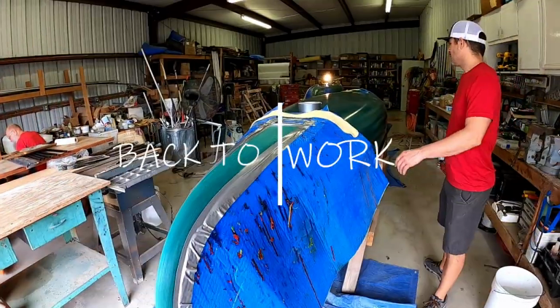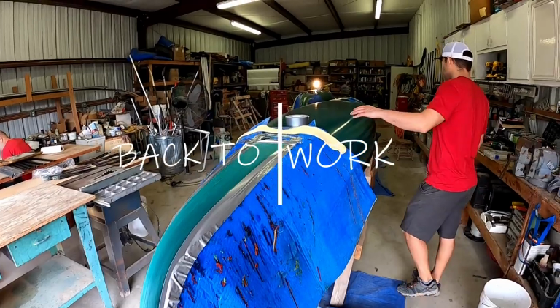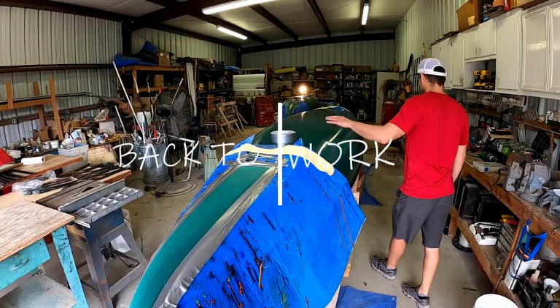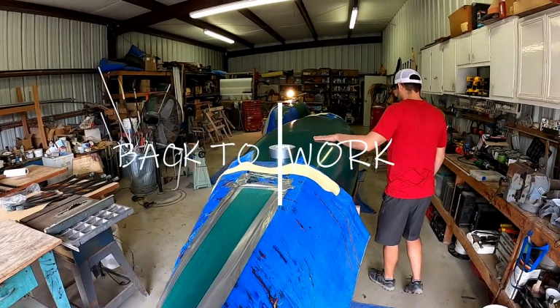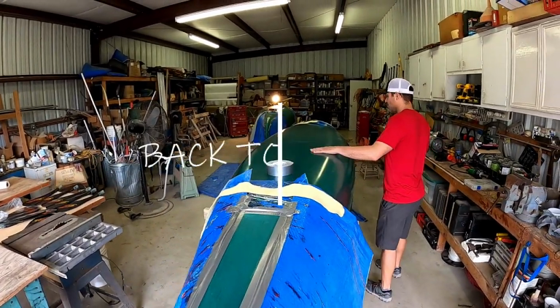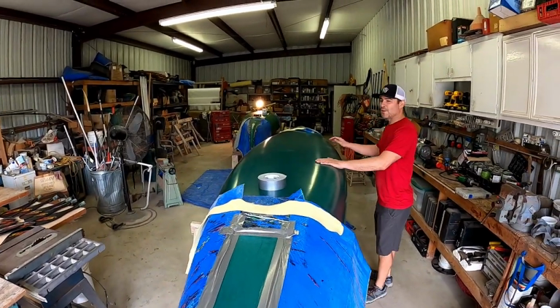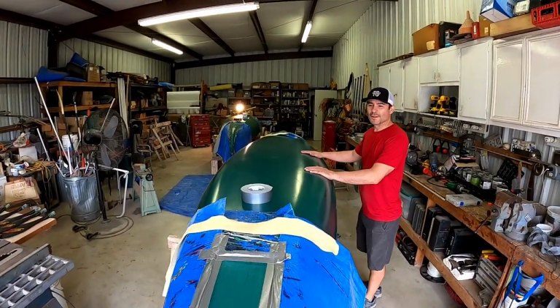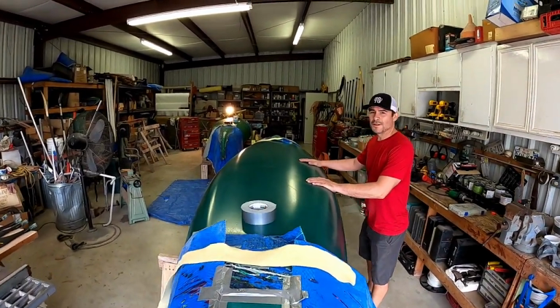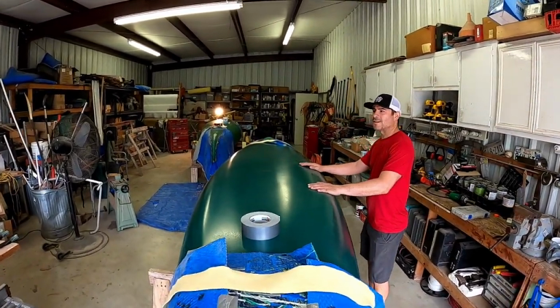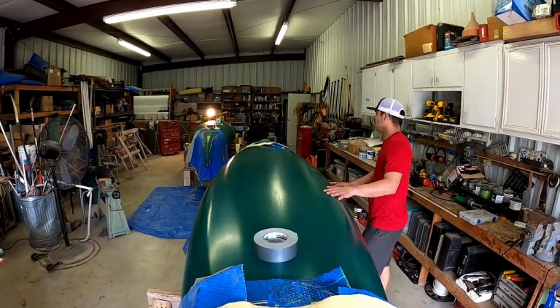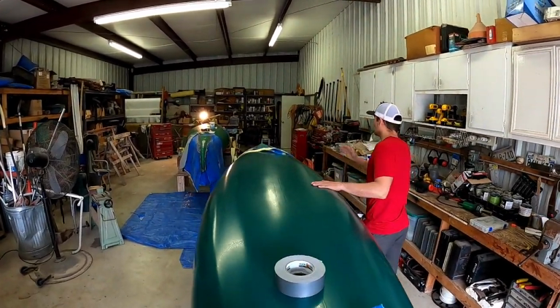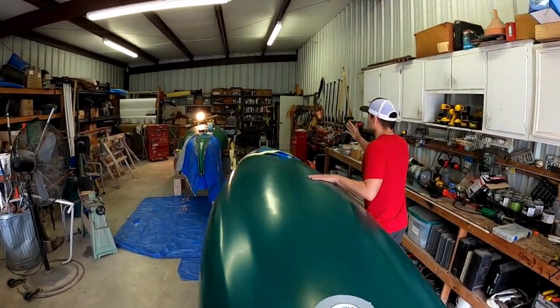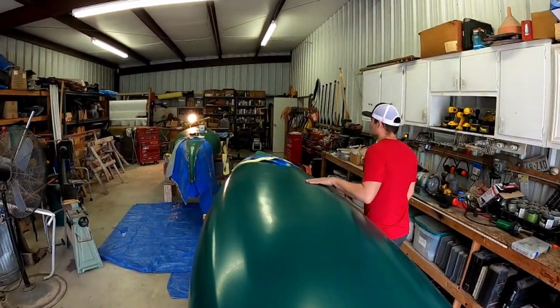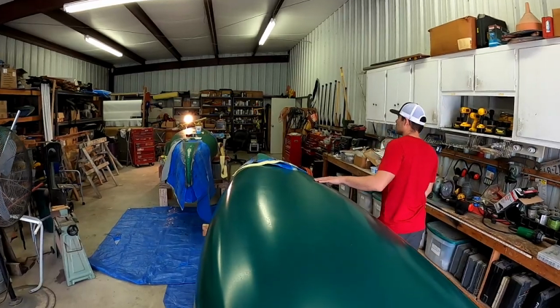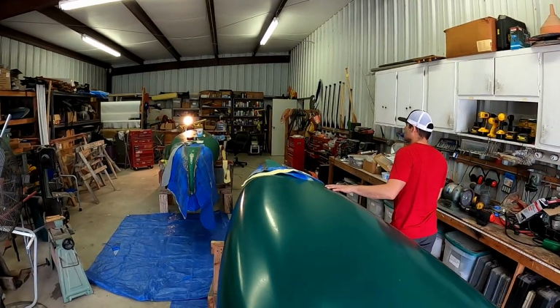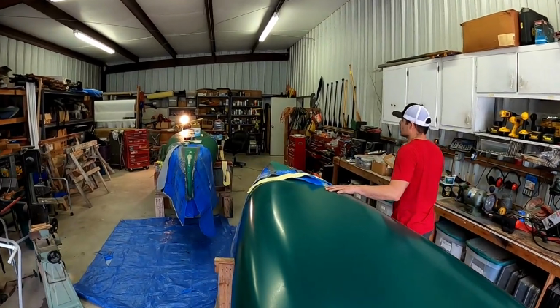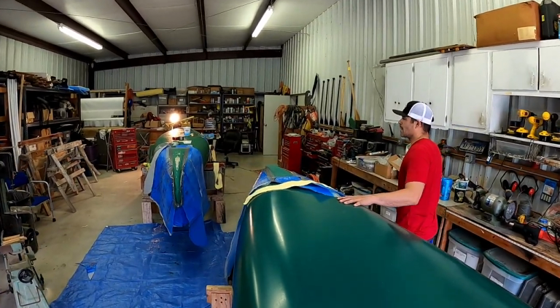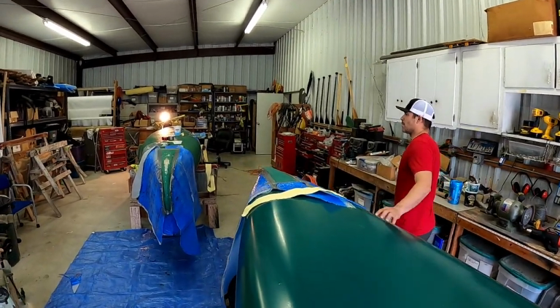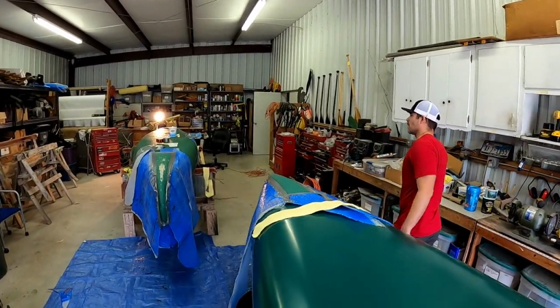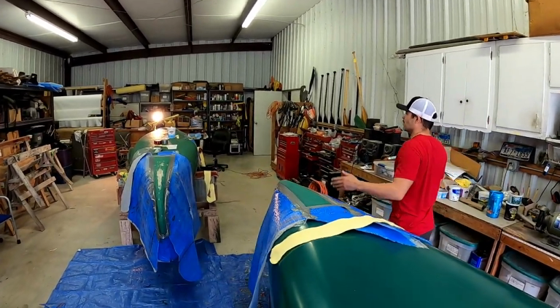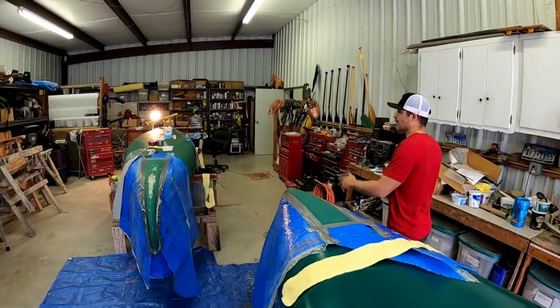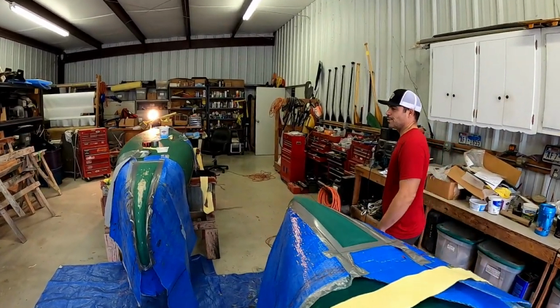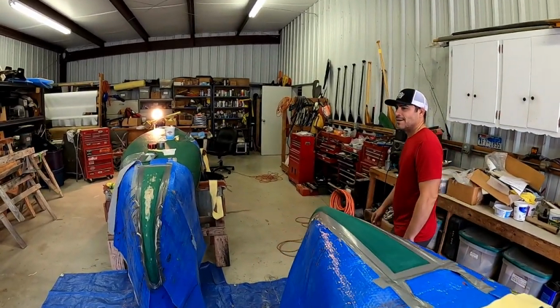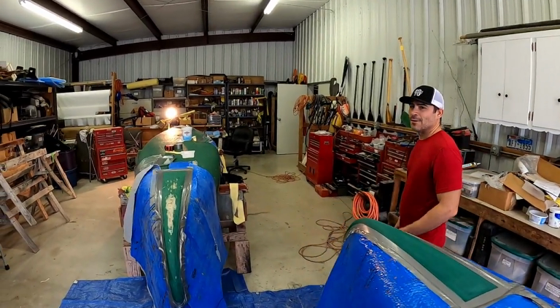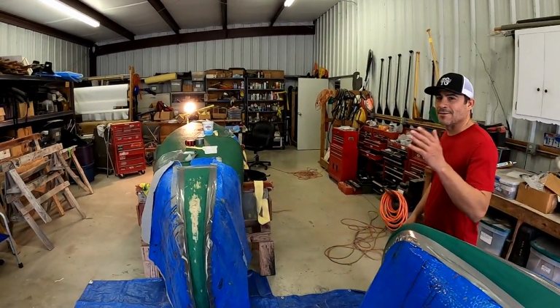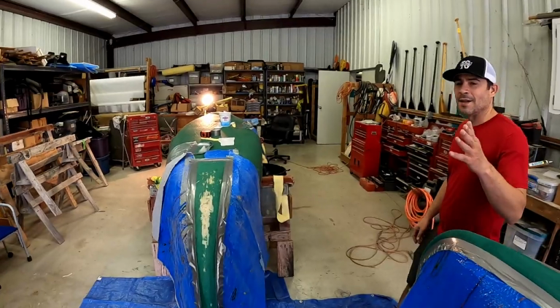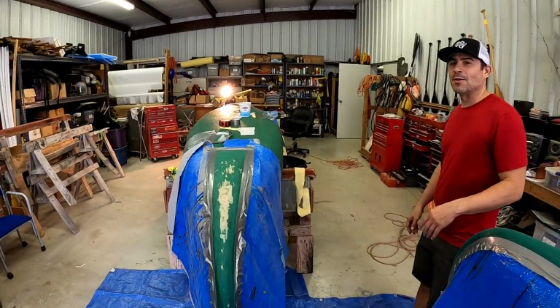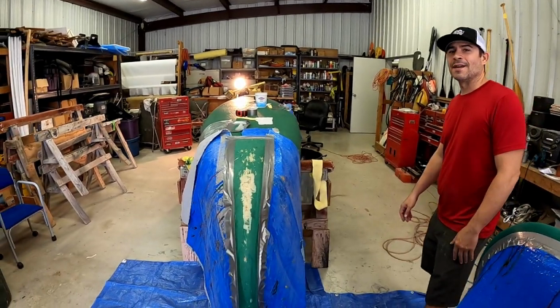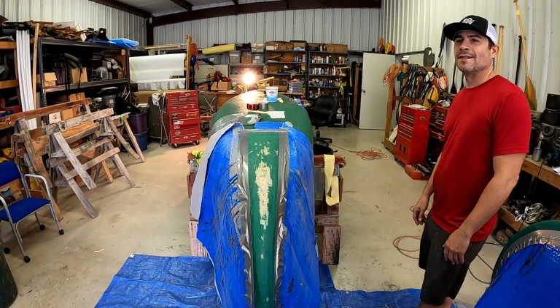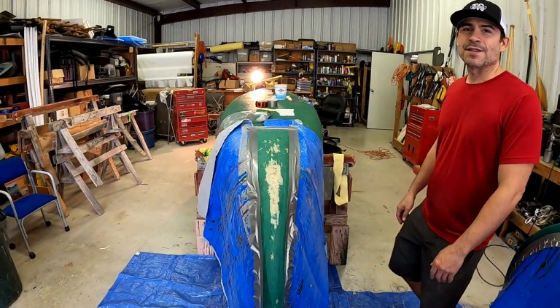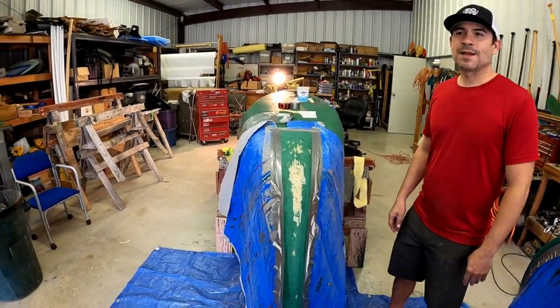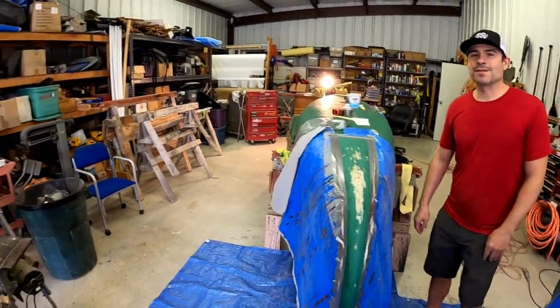Putting some skids on a brand new buffalo today, and also doing some skids and some minor repair work to an older pig. We have Duane in the corner again fixing up that resin.